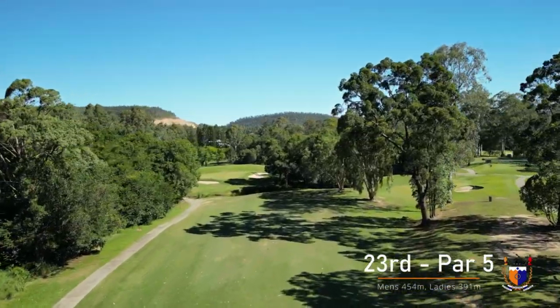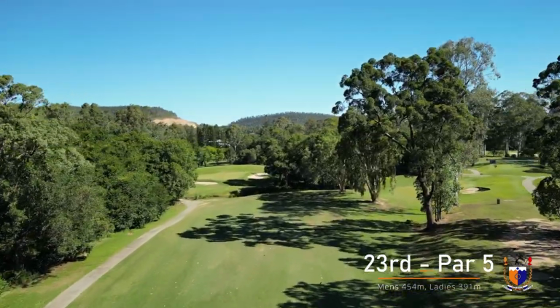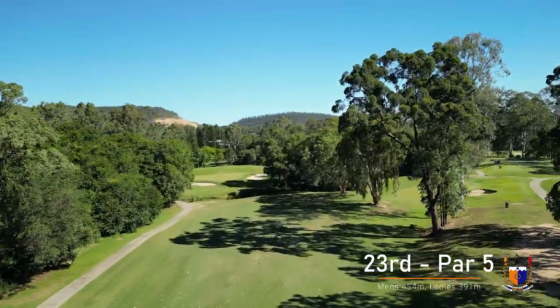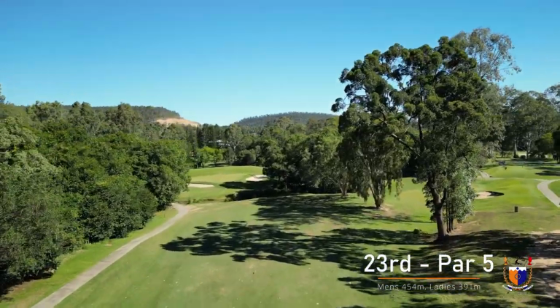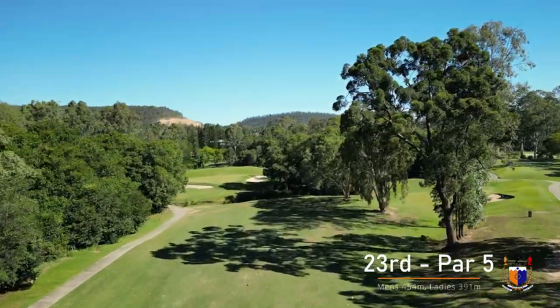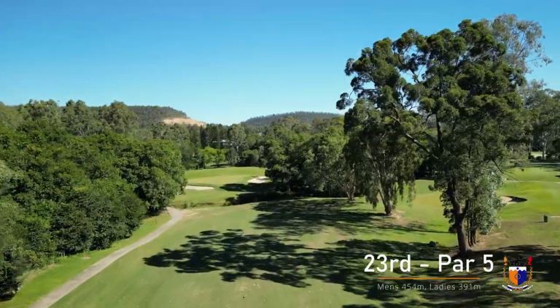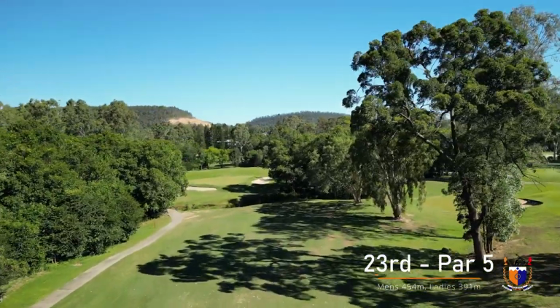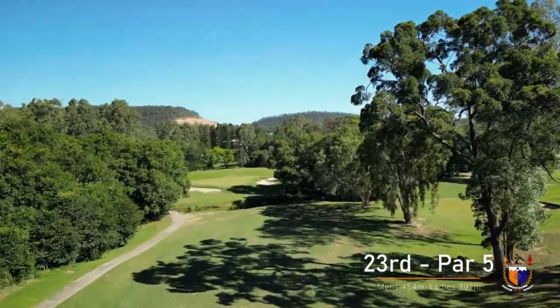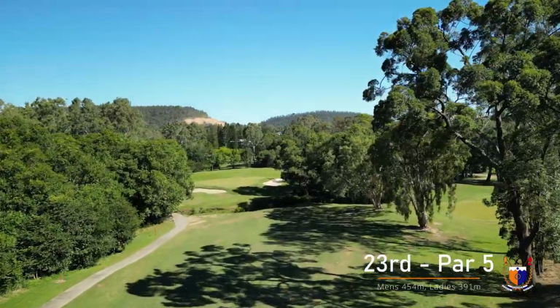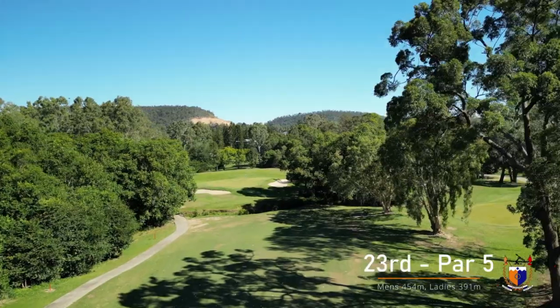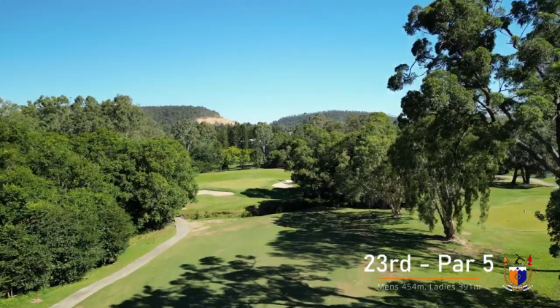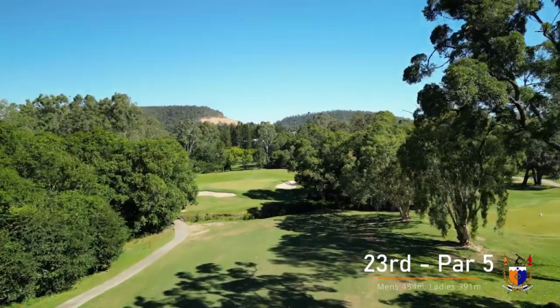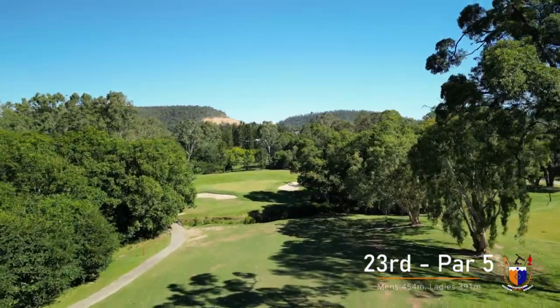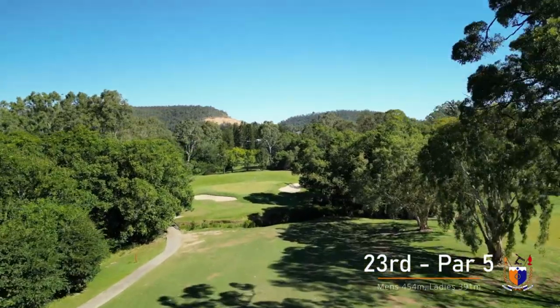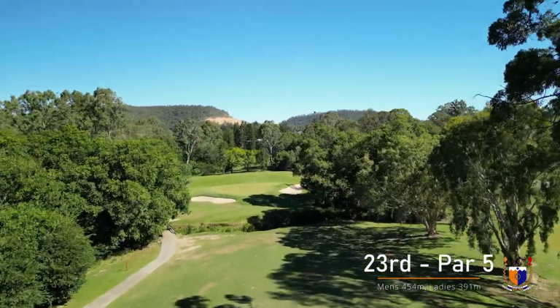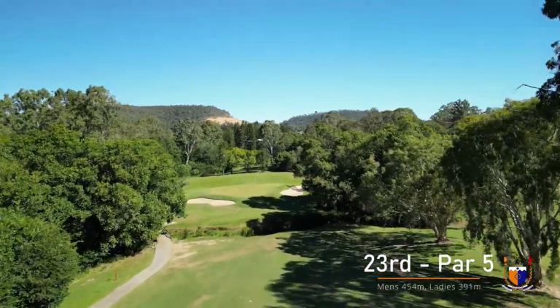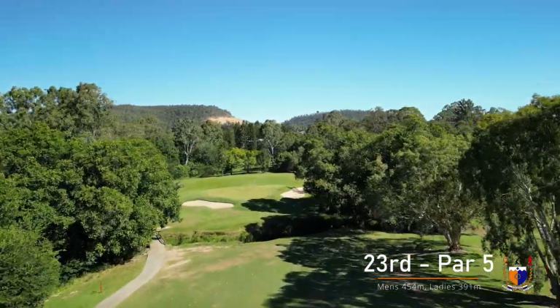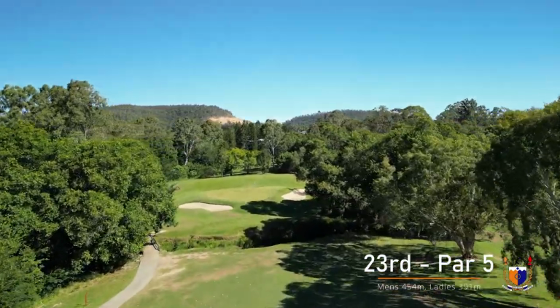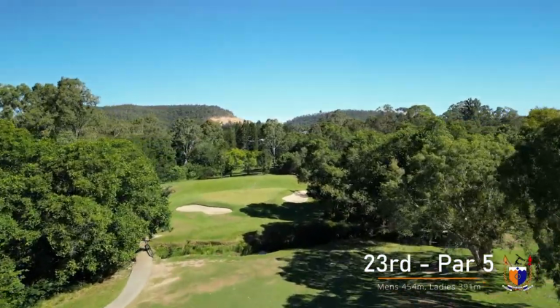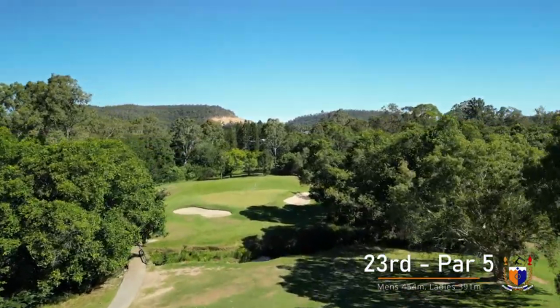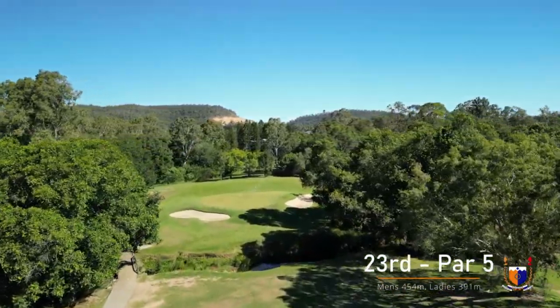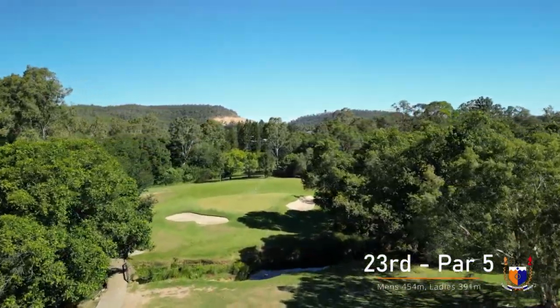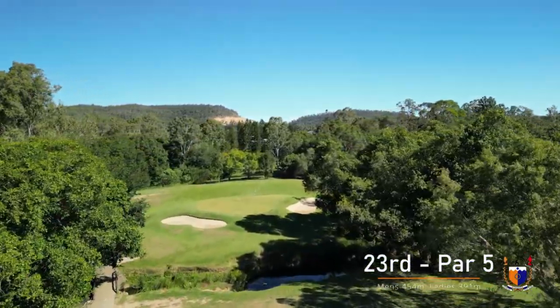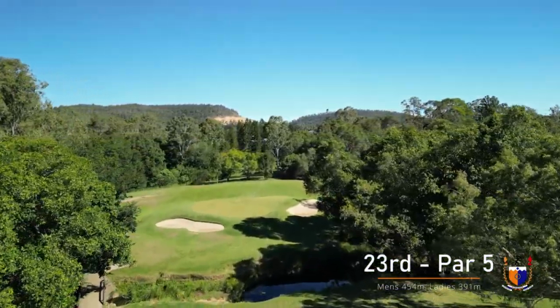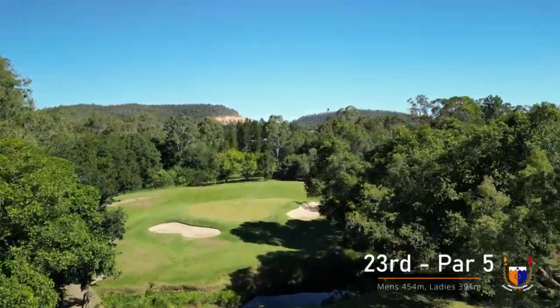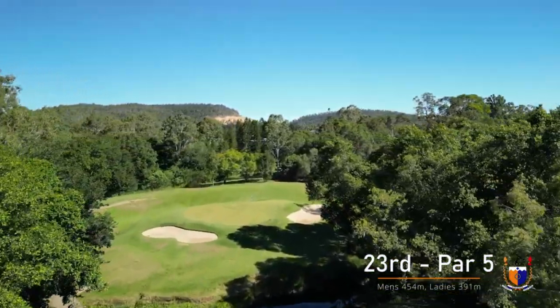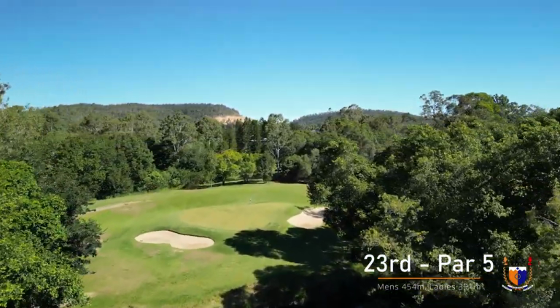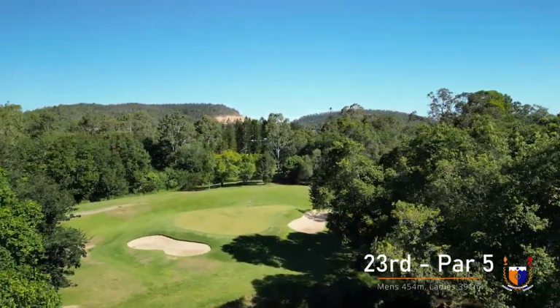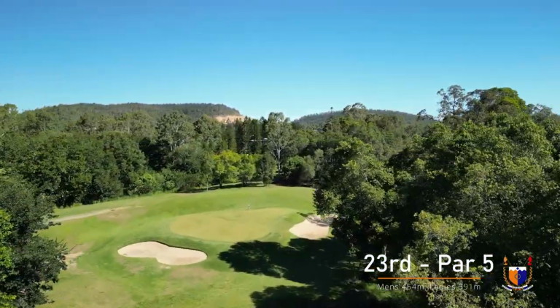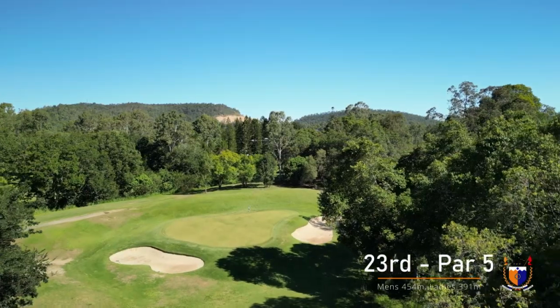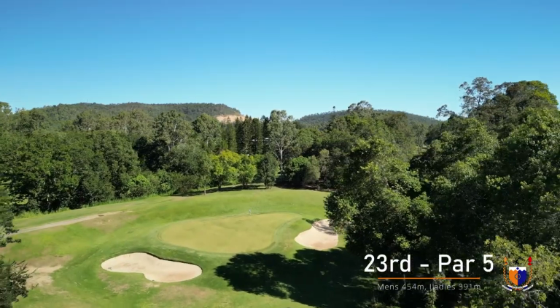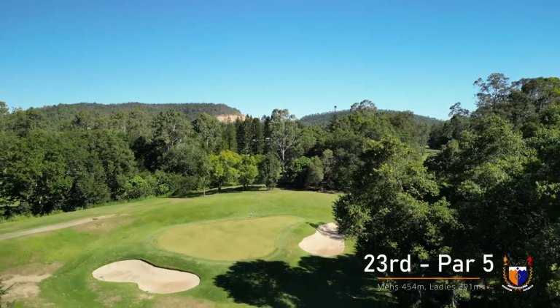The creek guarding the green is close, so a layup with your second shot can still yield birdie. The green is big and has a steady slope from back to front.